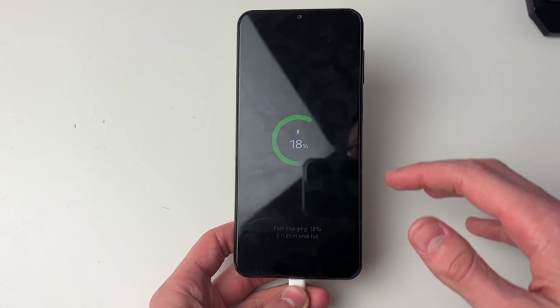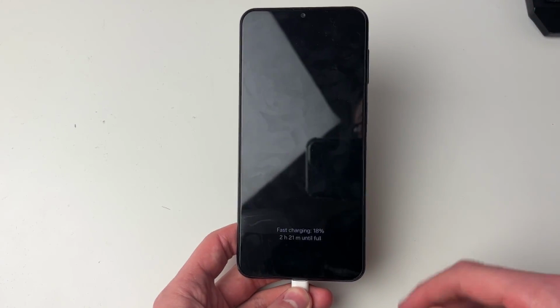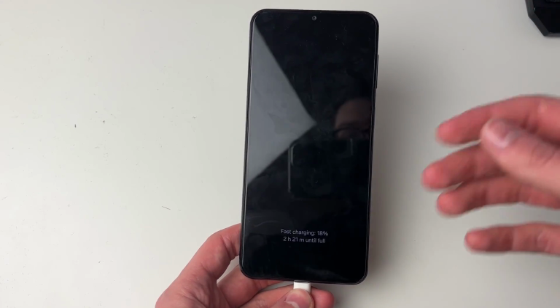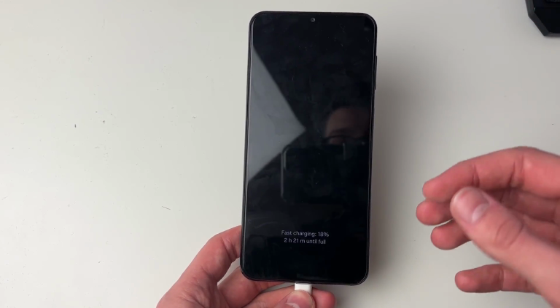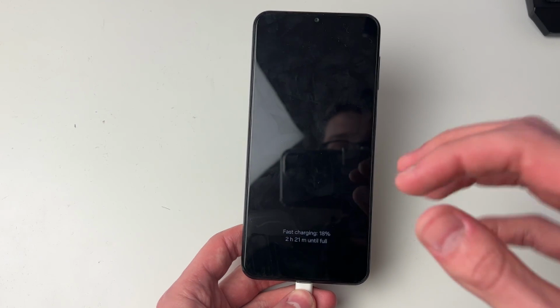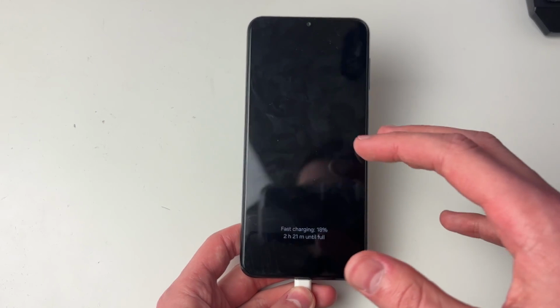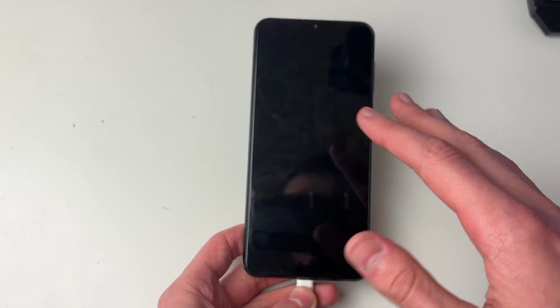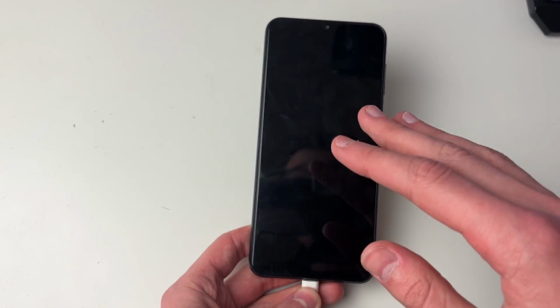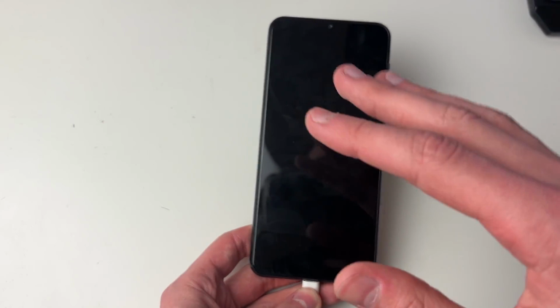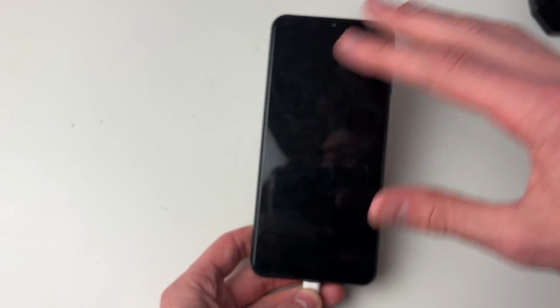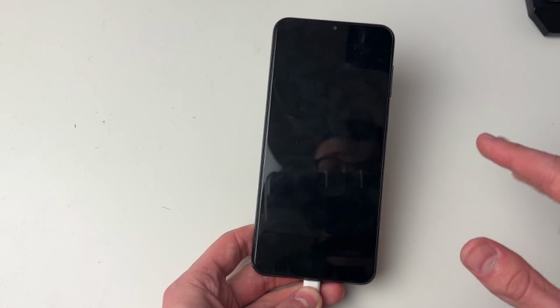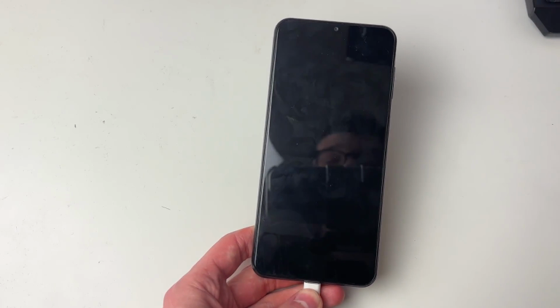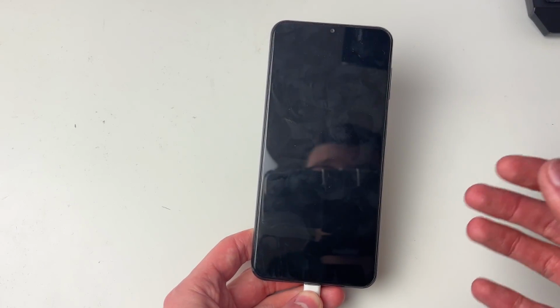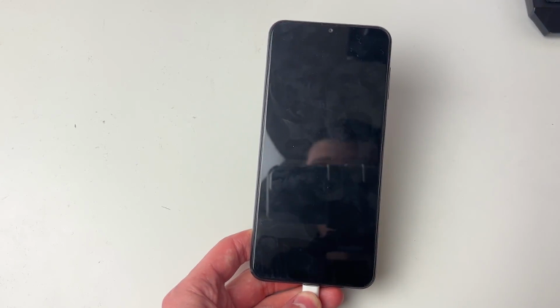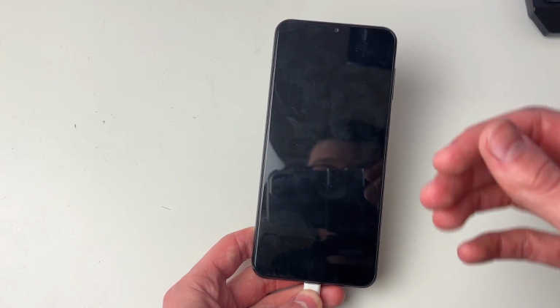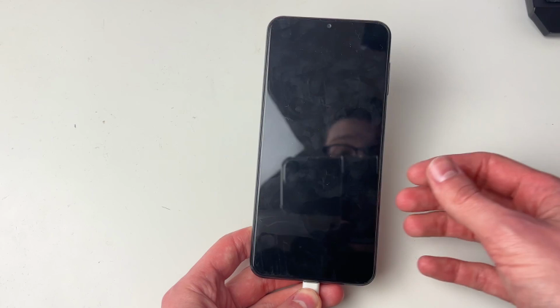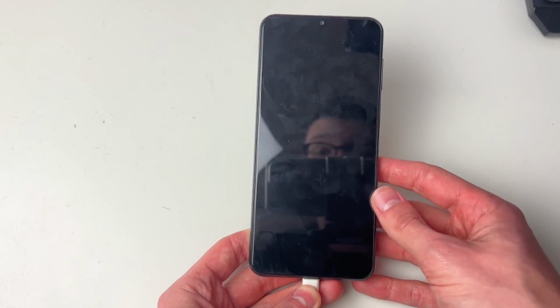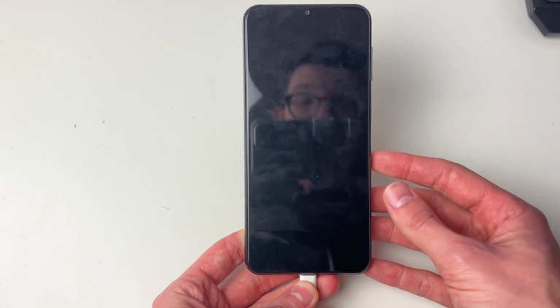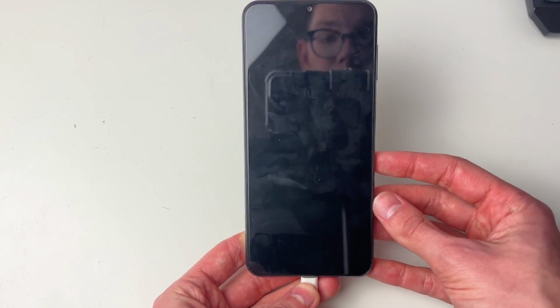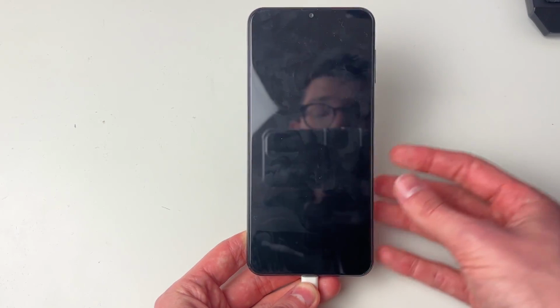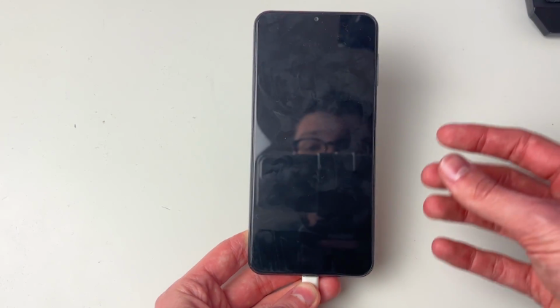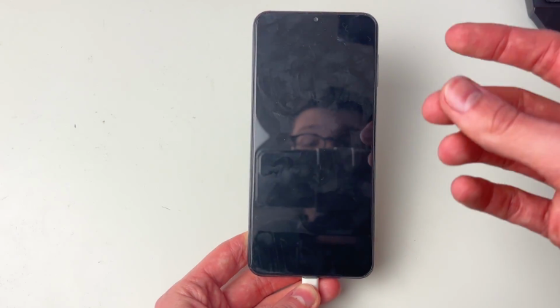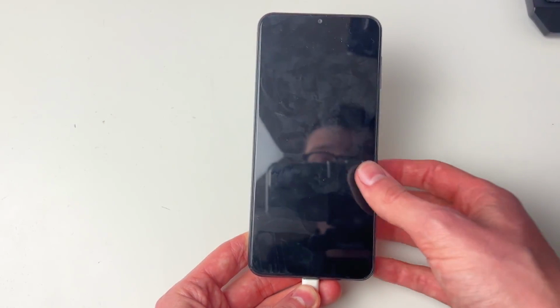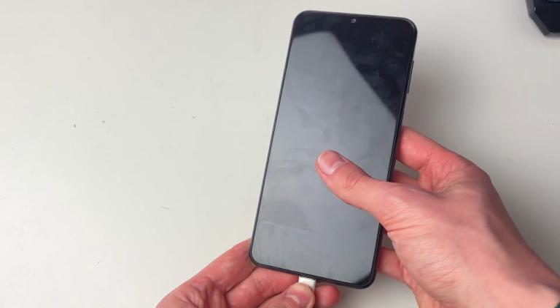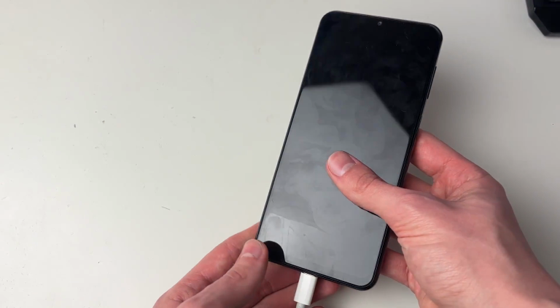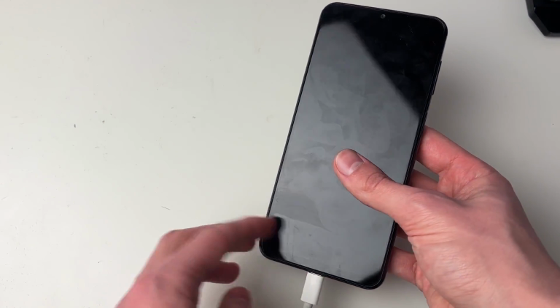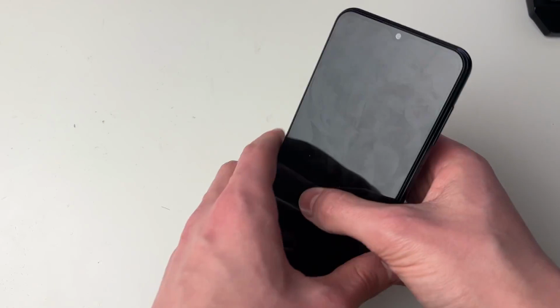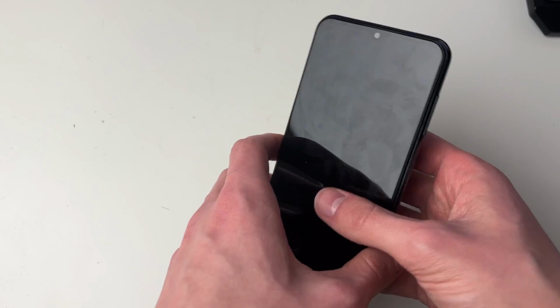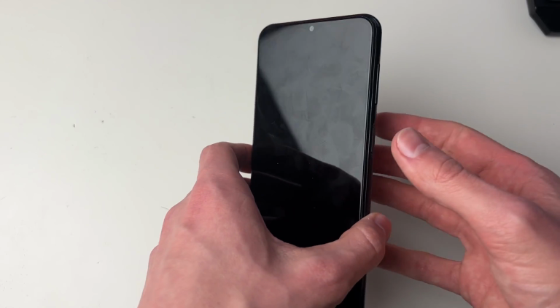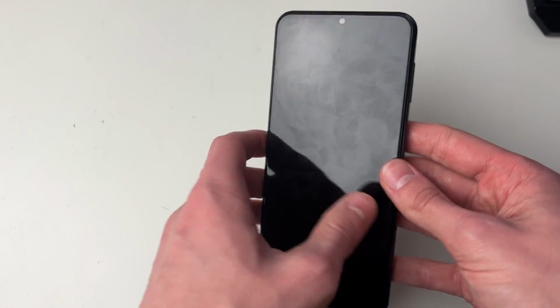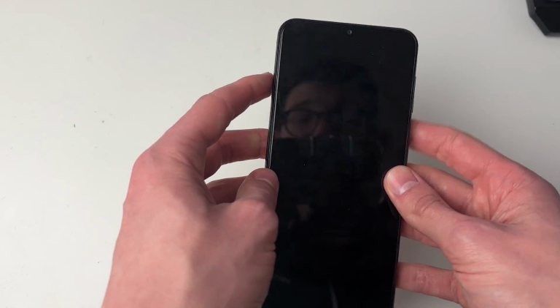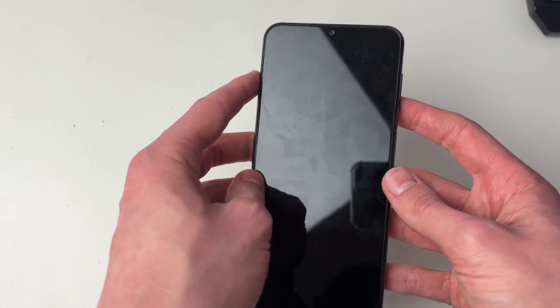If your phone is black it won't show charging. All you want to do is let it charge for 10-20 minutes, if possible longer, and then hopefully it should boot up. However if it doesn't, keep it charging and we're going to try doing a forced restart.